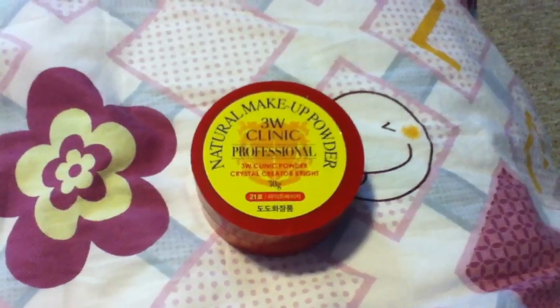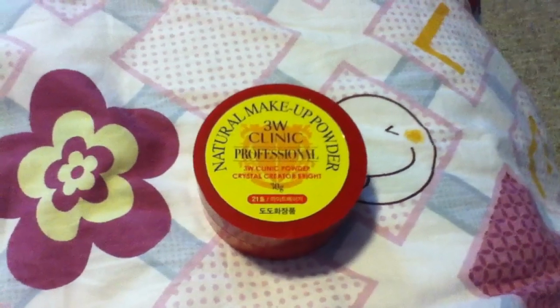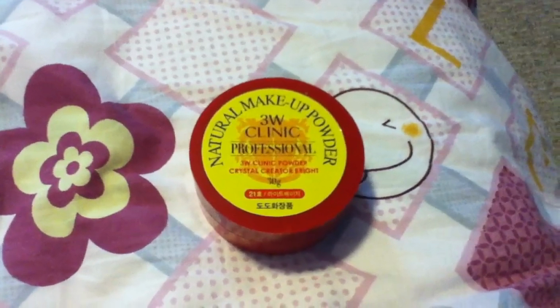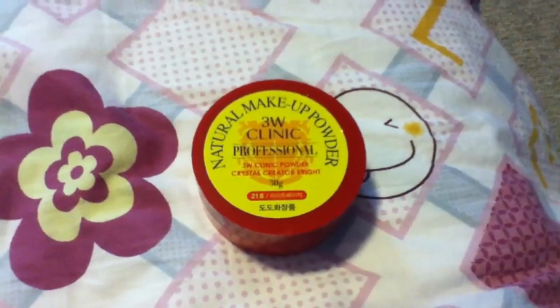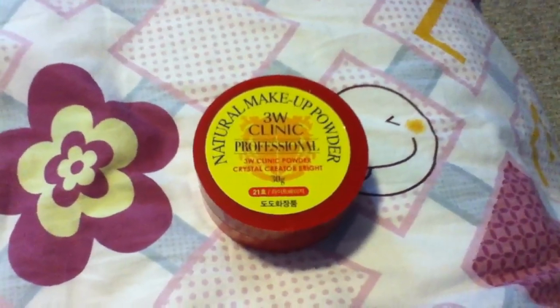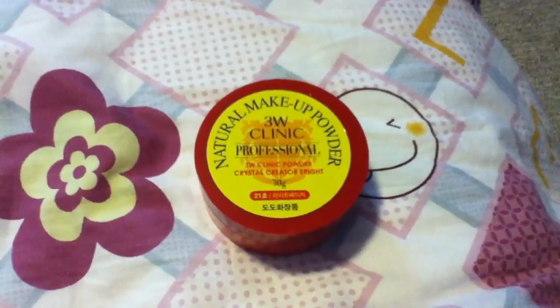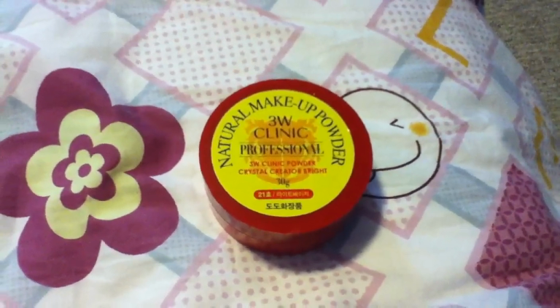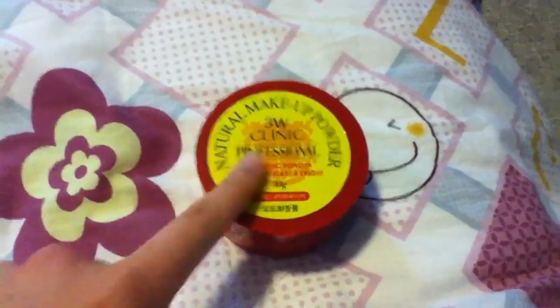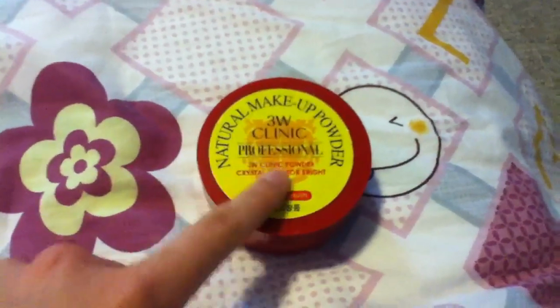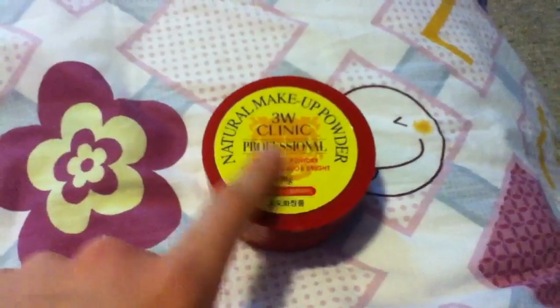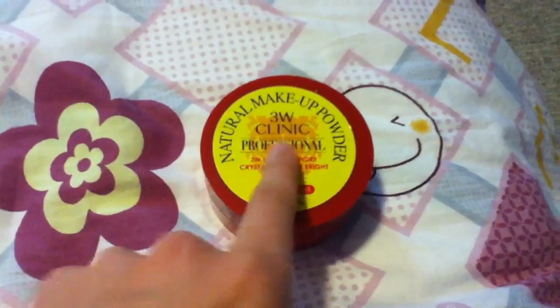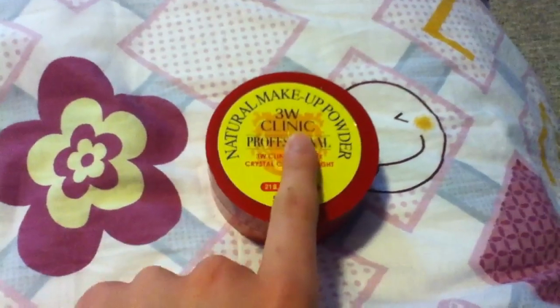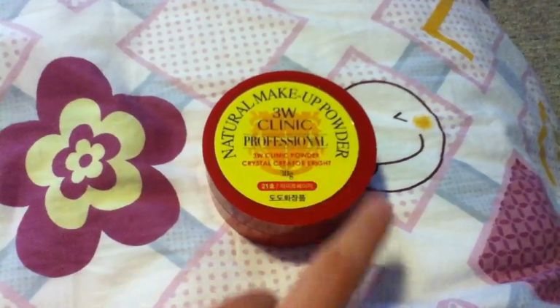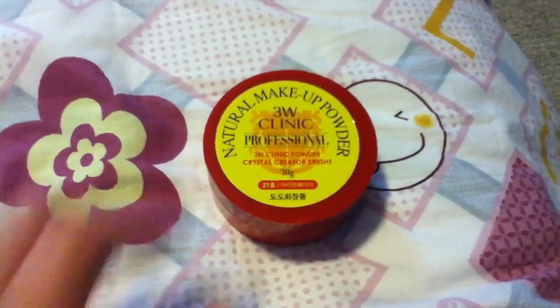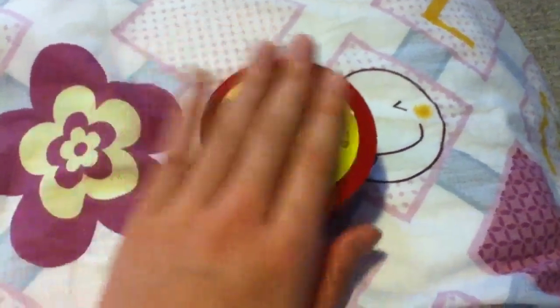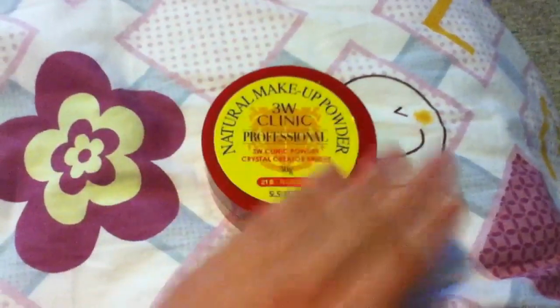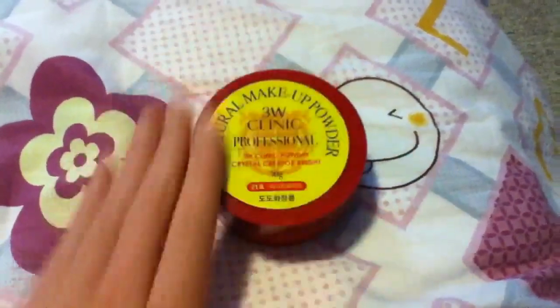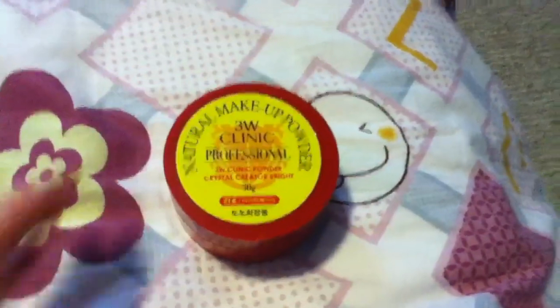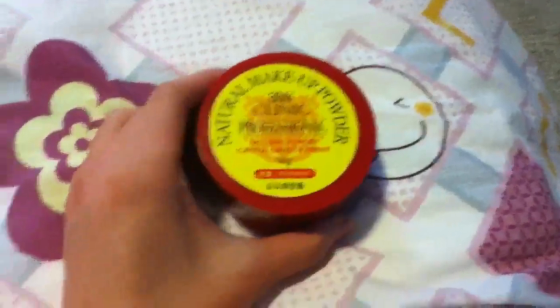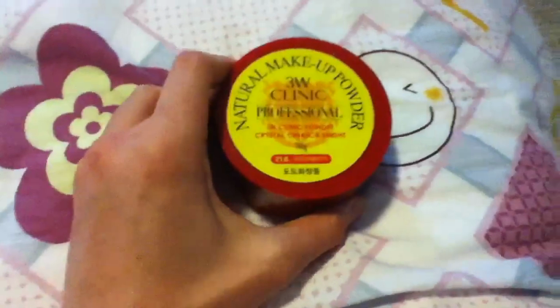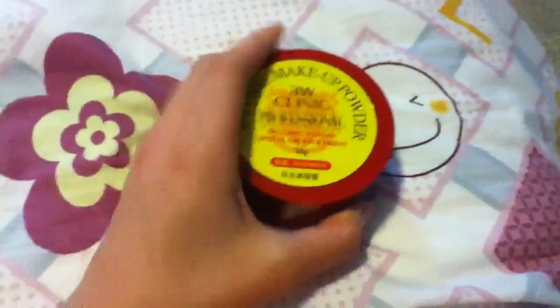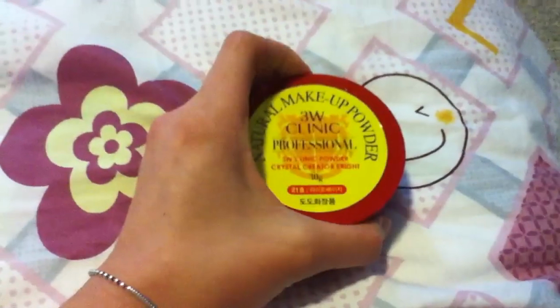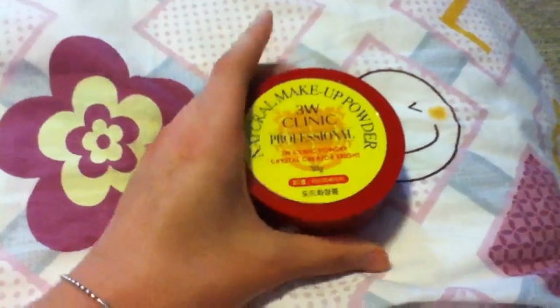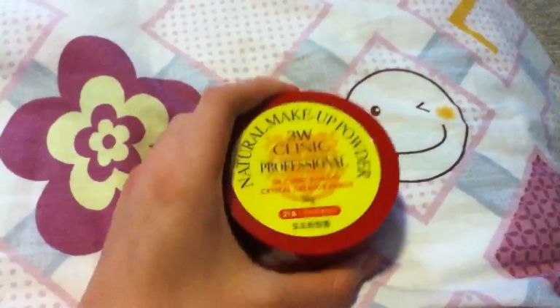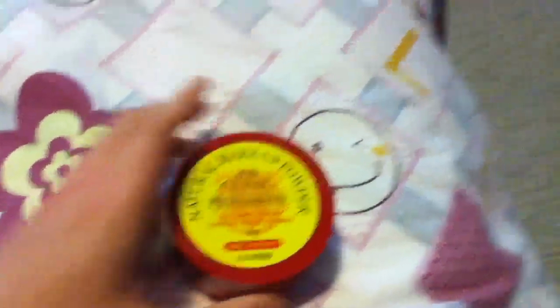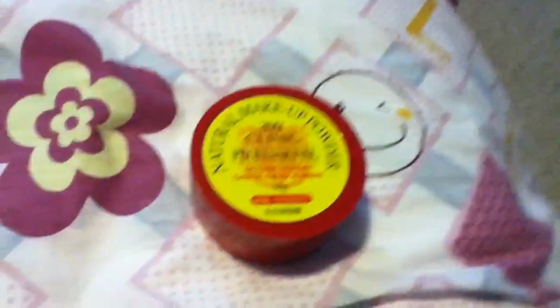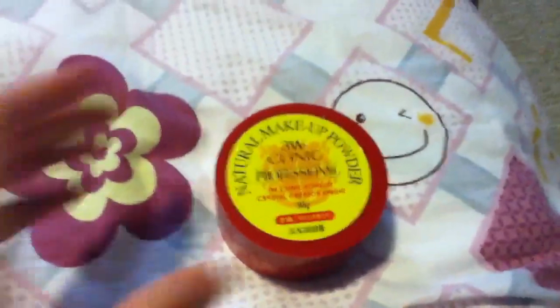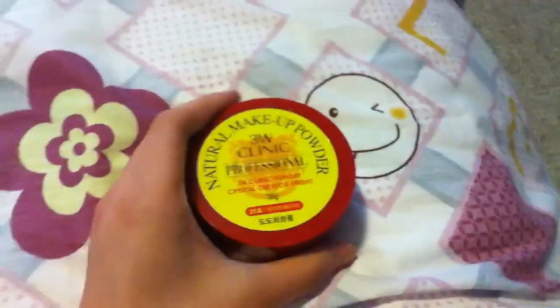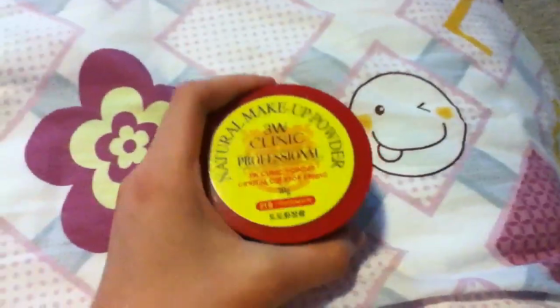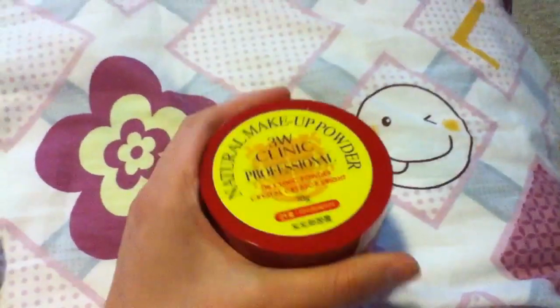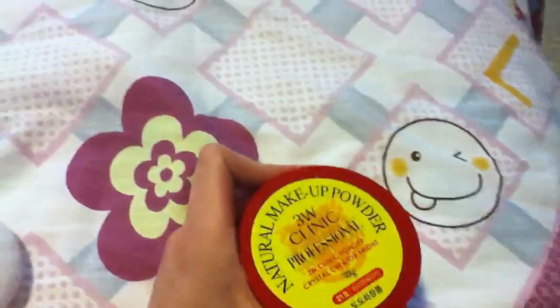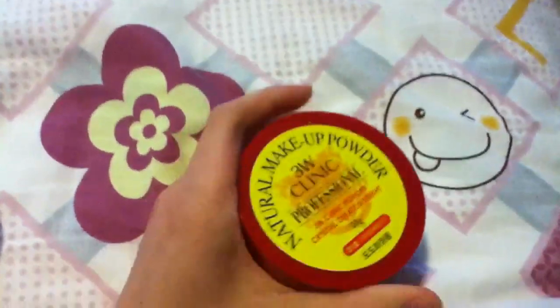Hi guys! Today's review is going to be on the Natural Makeup Powder by 3WClinic. This is a powder in shade 21. I'm sorry I'm not showing my face today because it is in a mess.